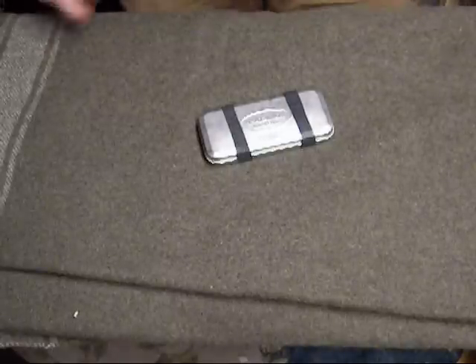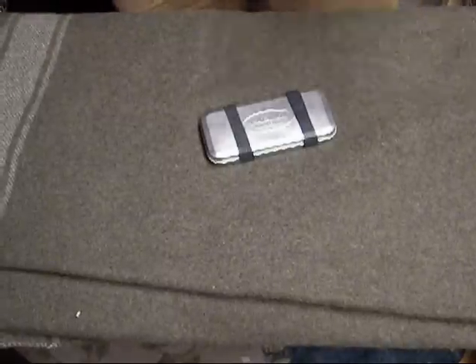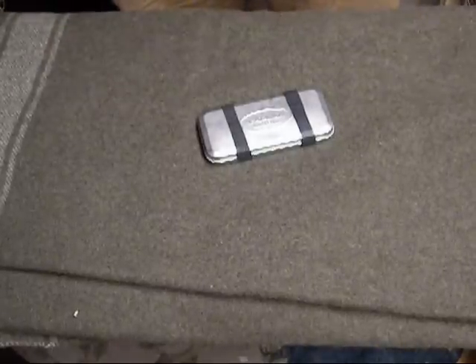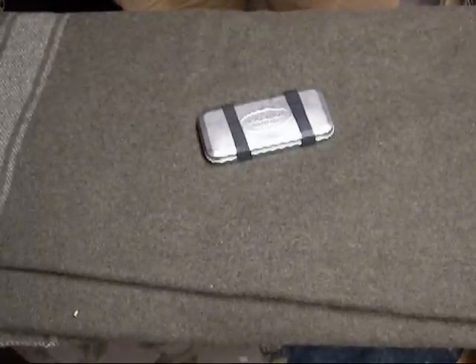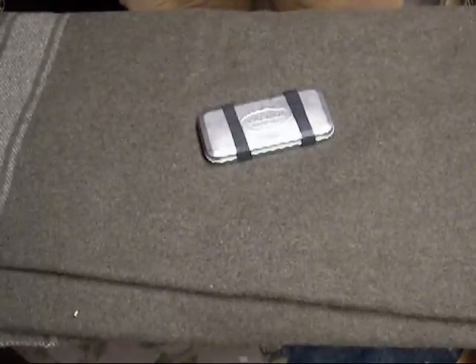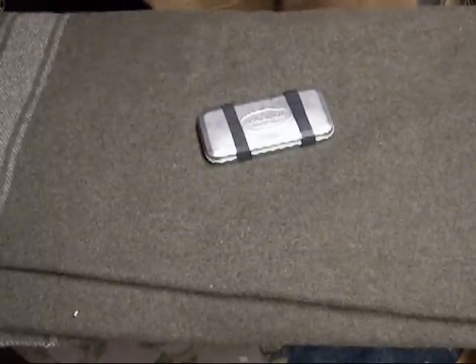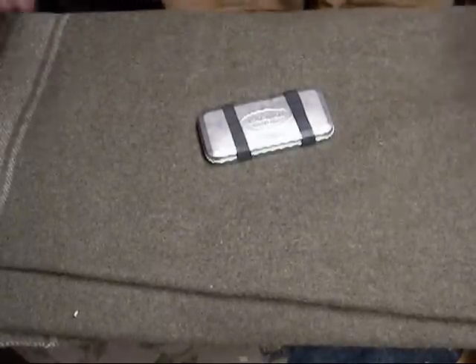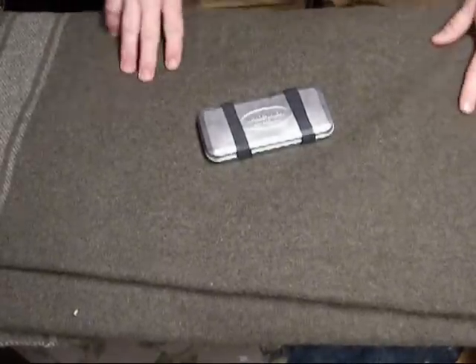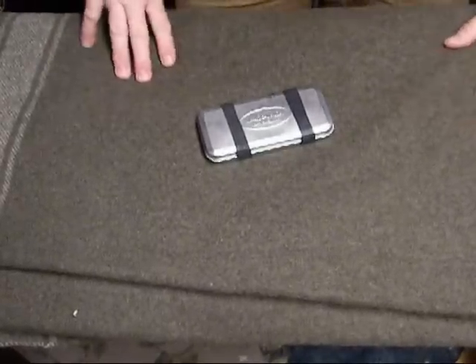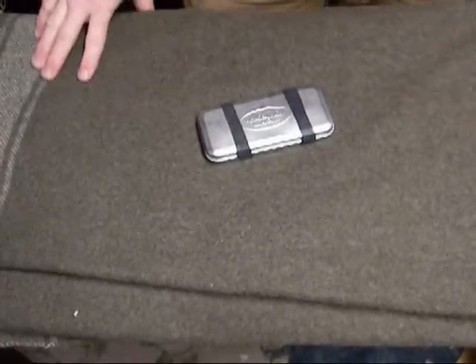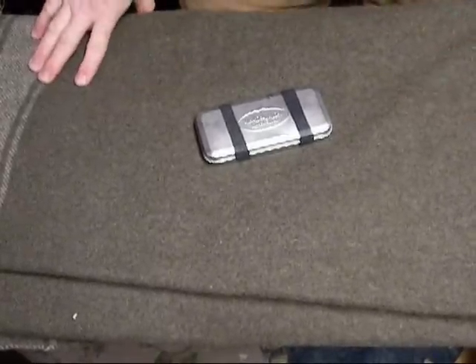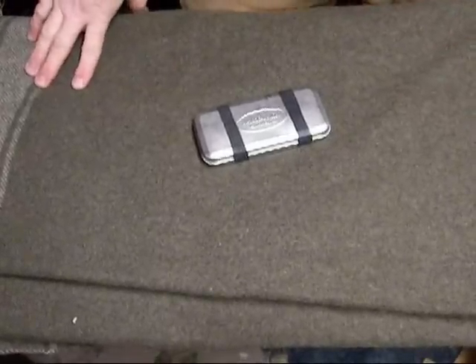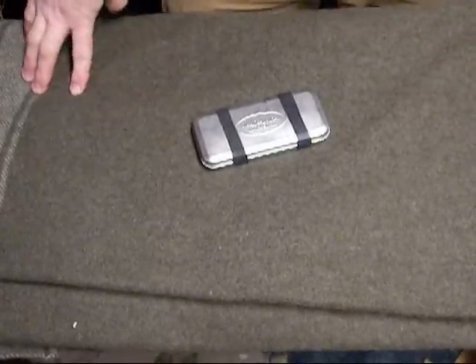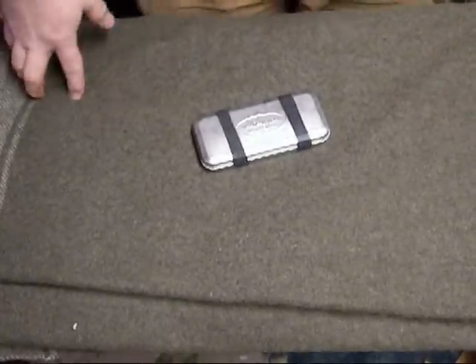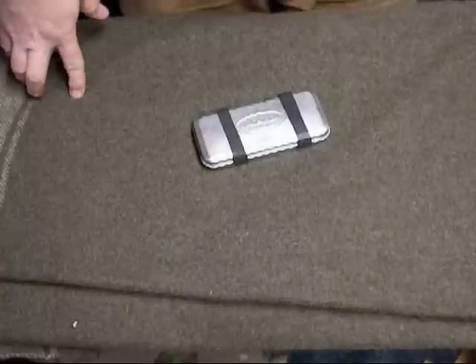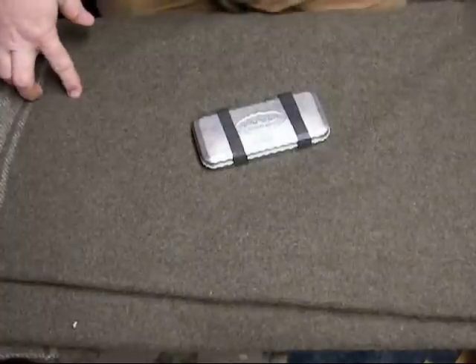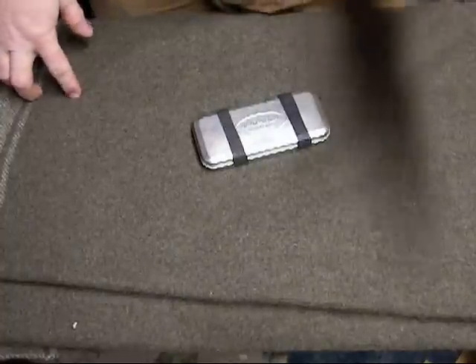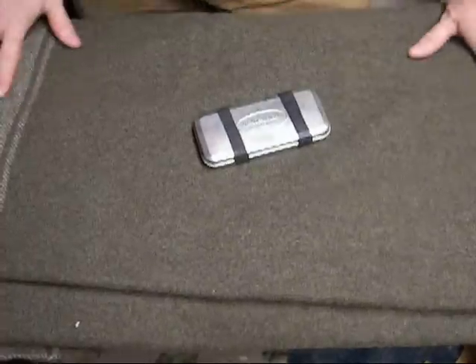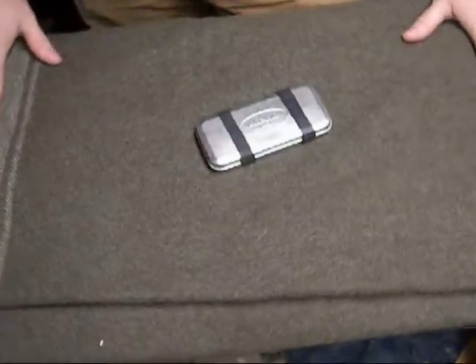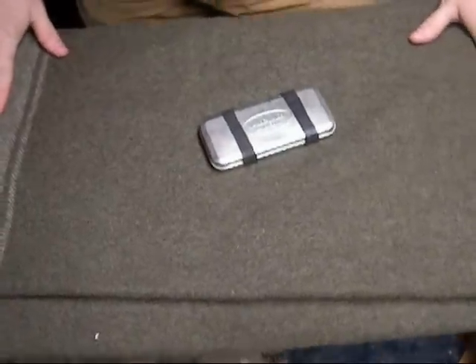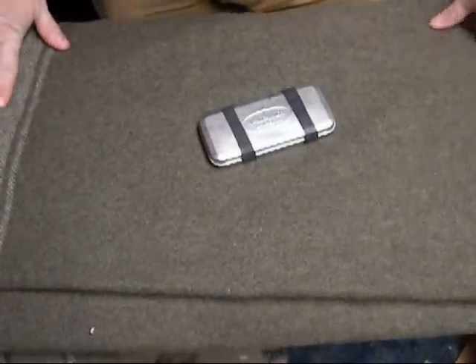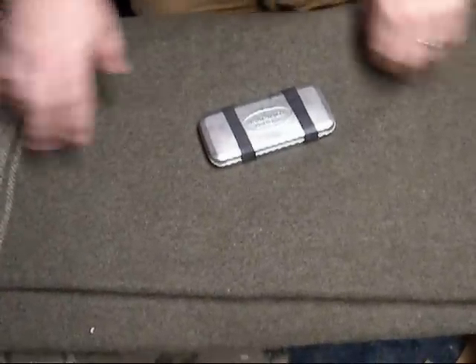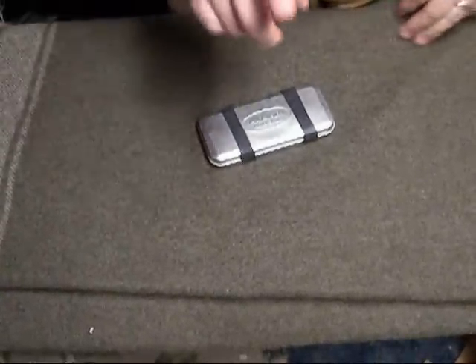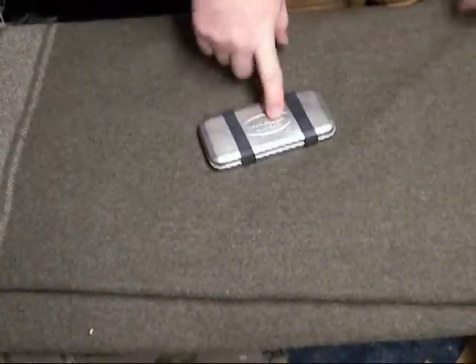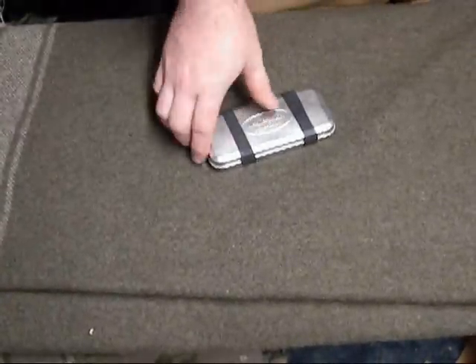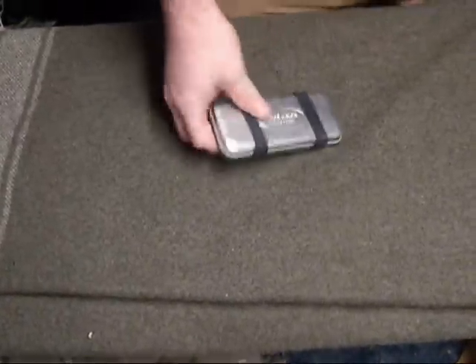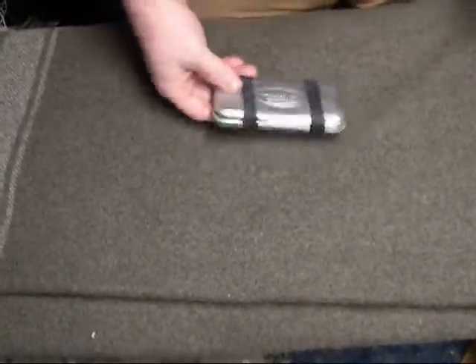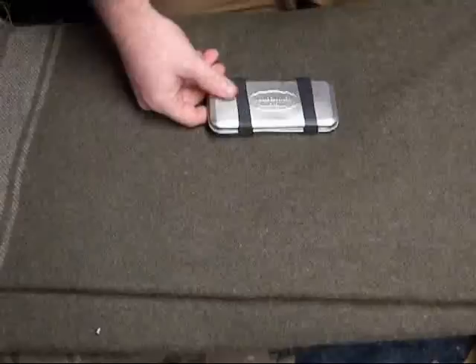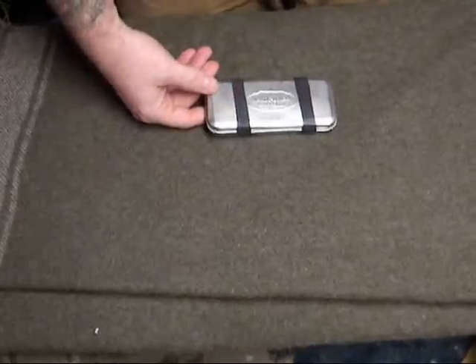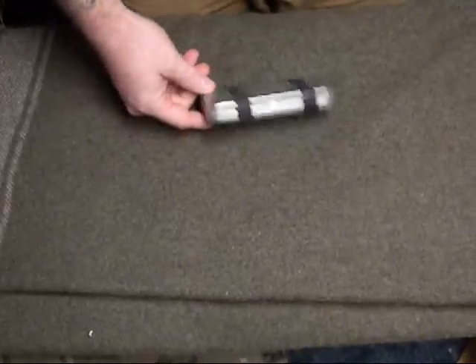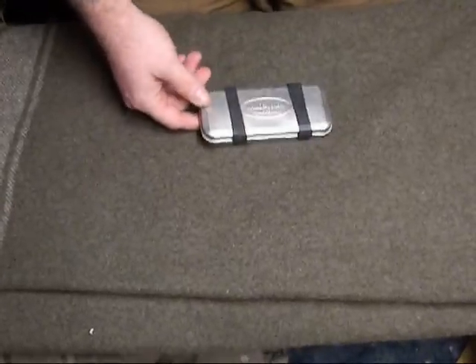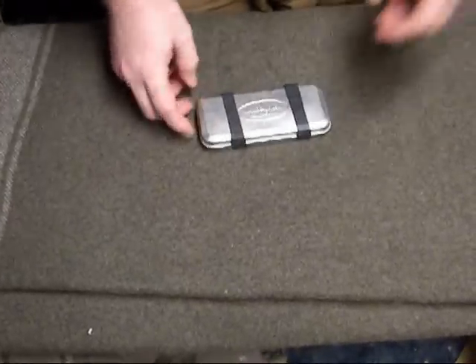Hey guys, Scab here again. Something I've been asked about a few times — I've had it in a couple of my videos, and I finally got the time to do it today. I wanted to share a rundown of my spice kit.